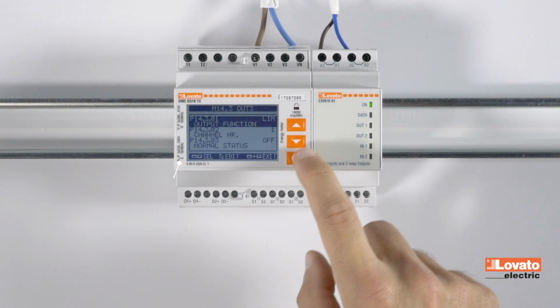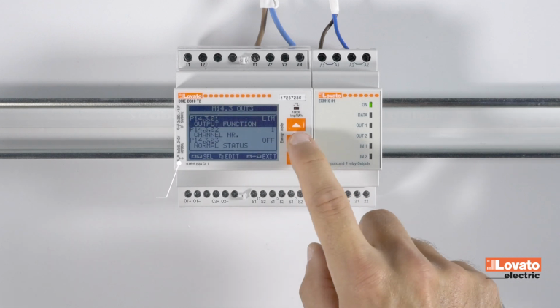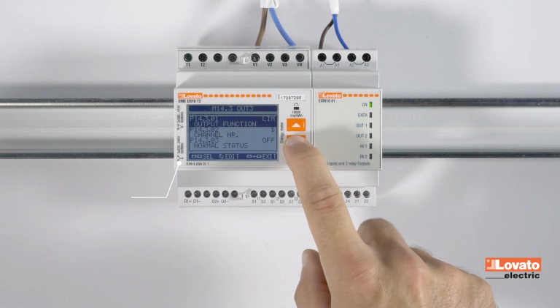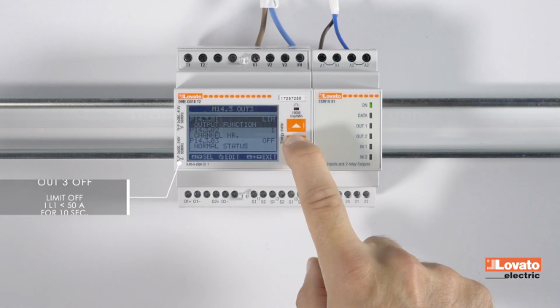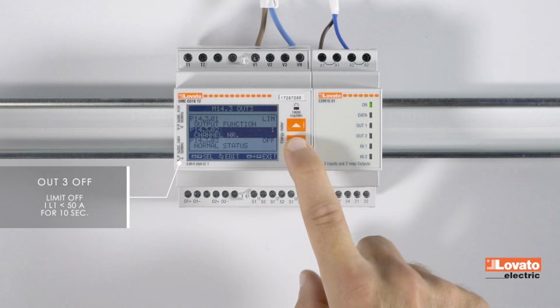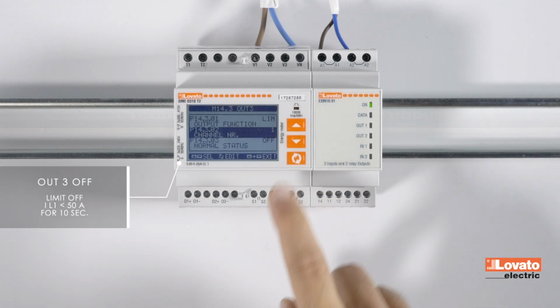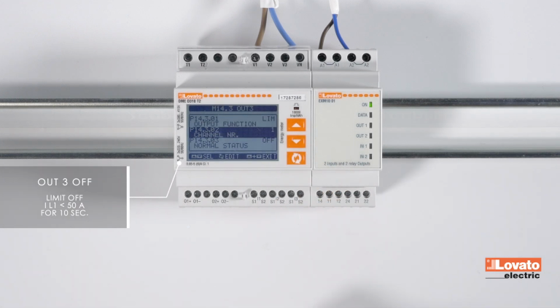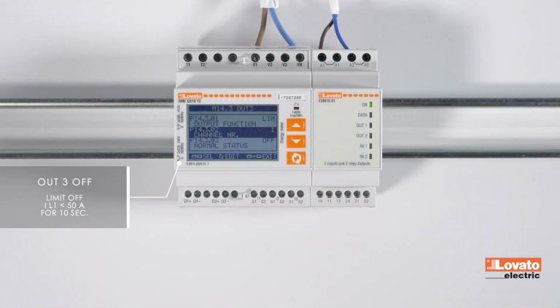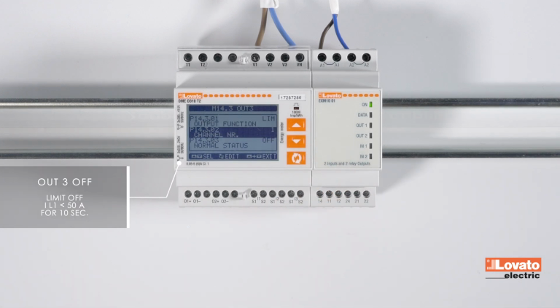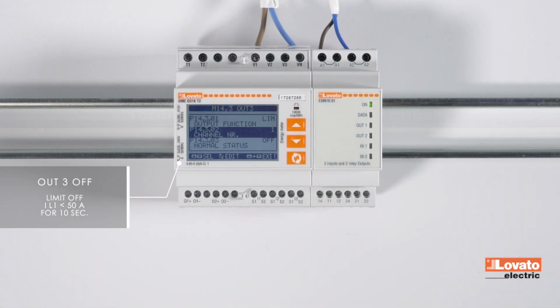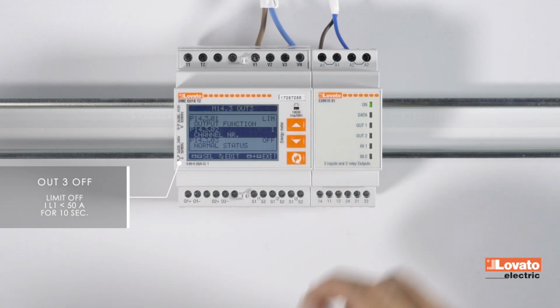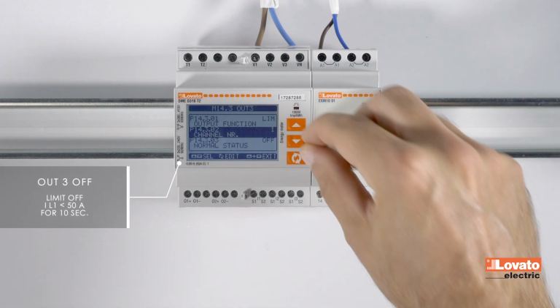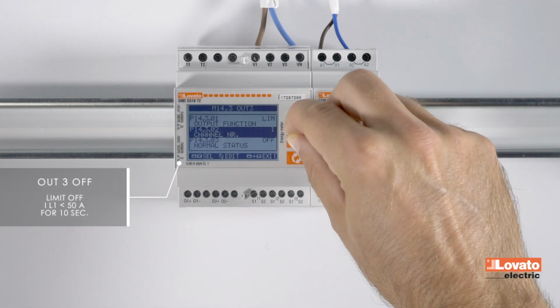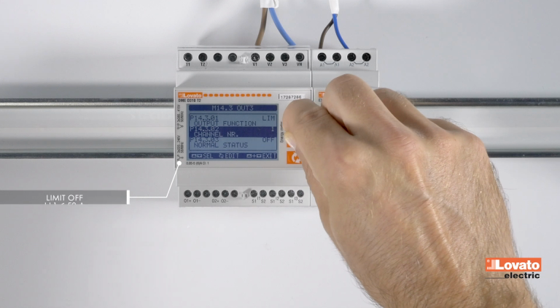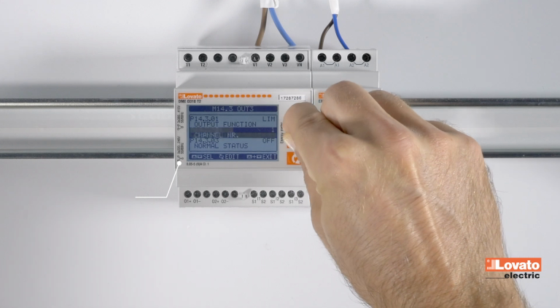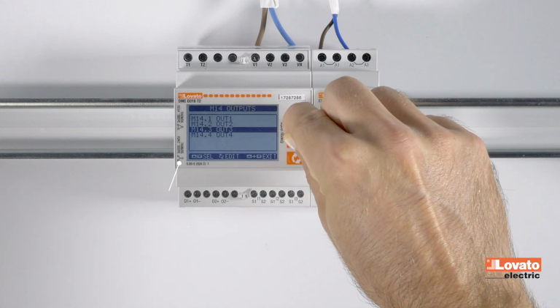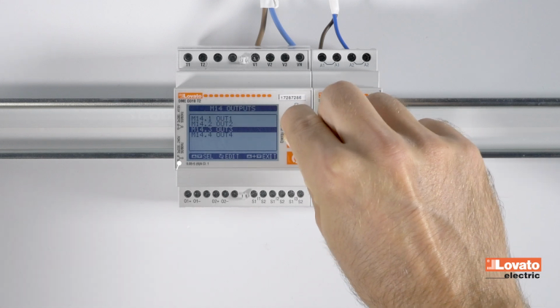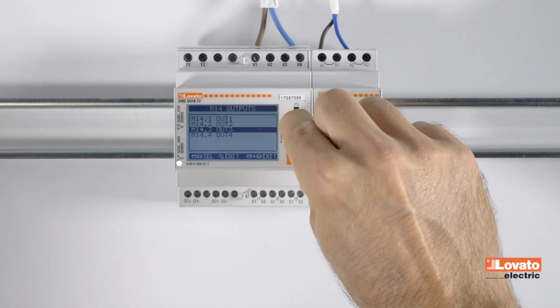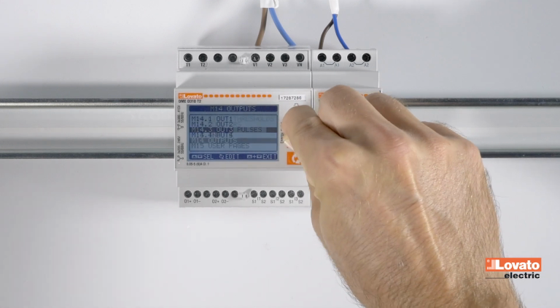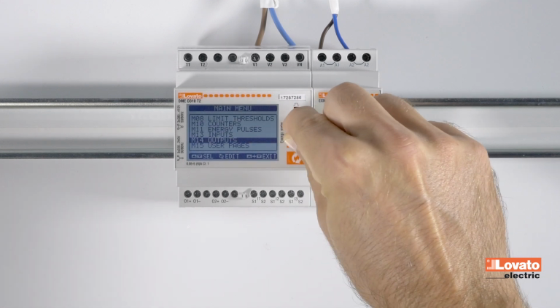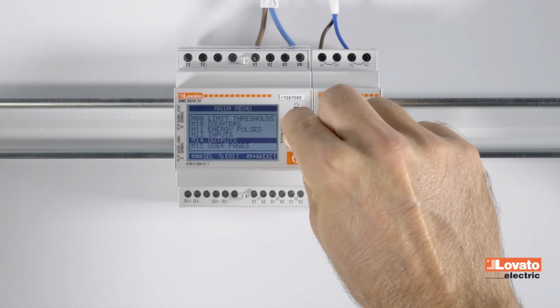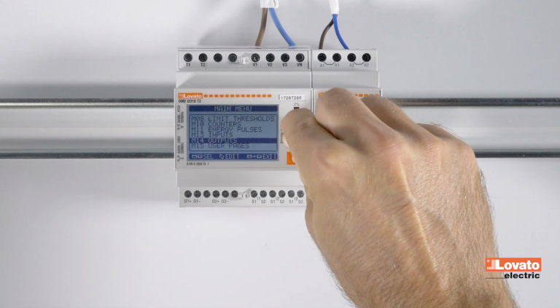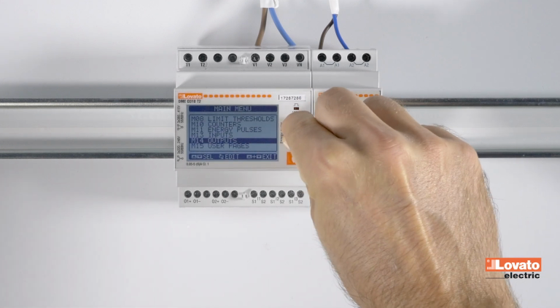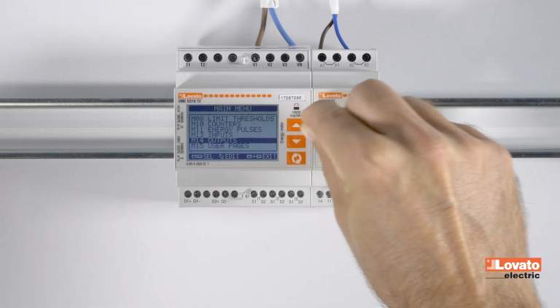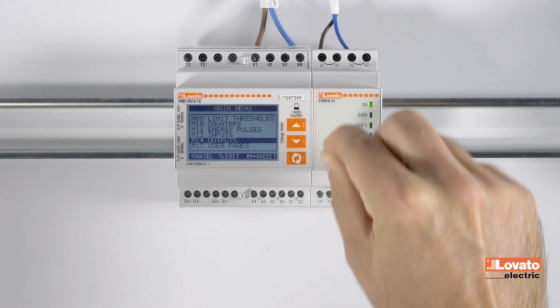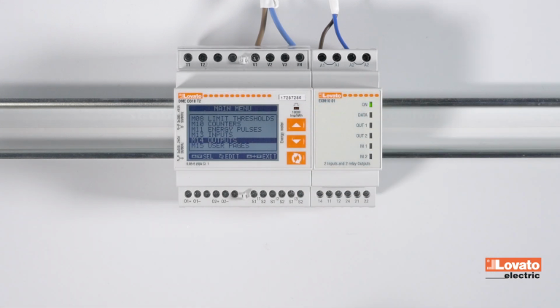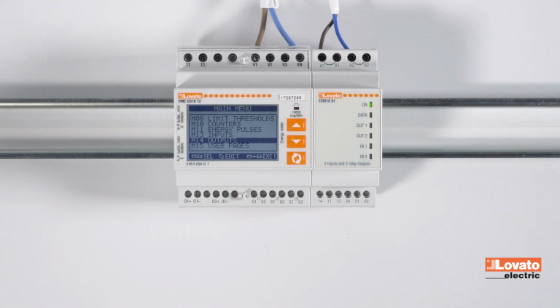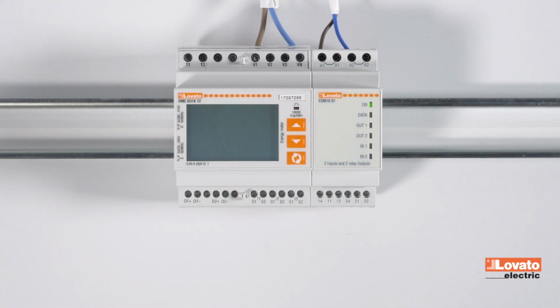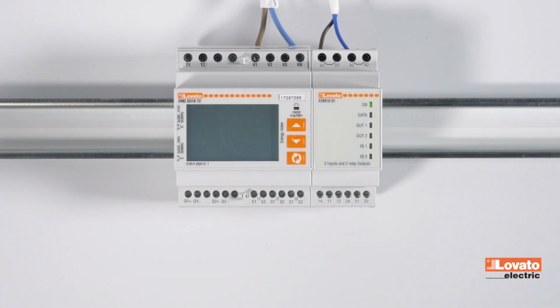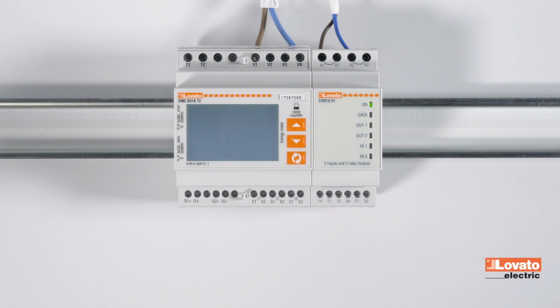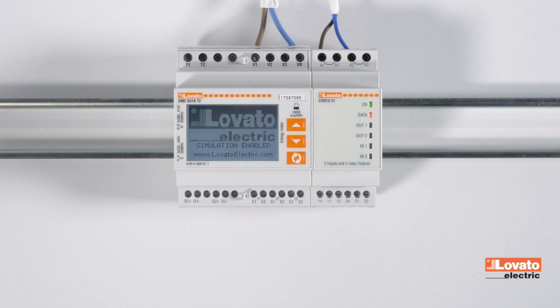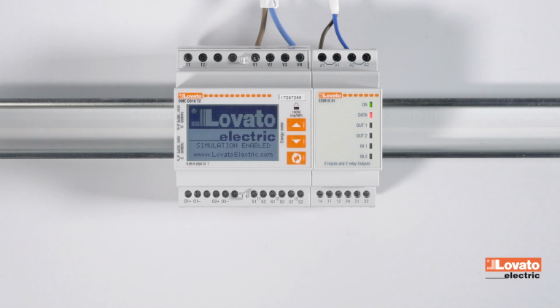The channel will be 1, and after entering these settings, use the up and down arrows simultaneously to exit and reboot the device, saving the settings.